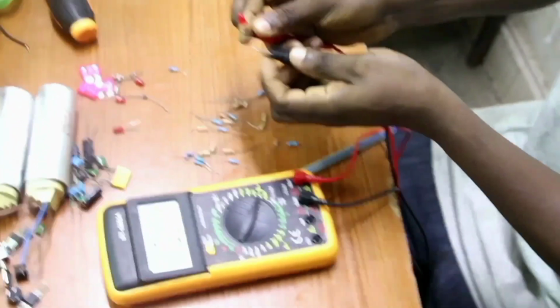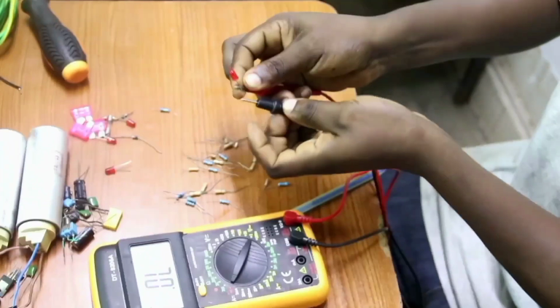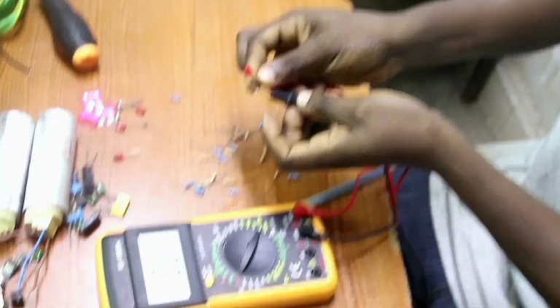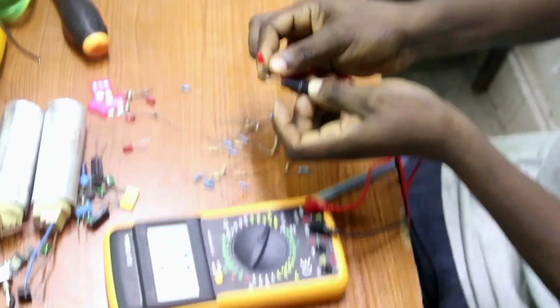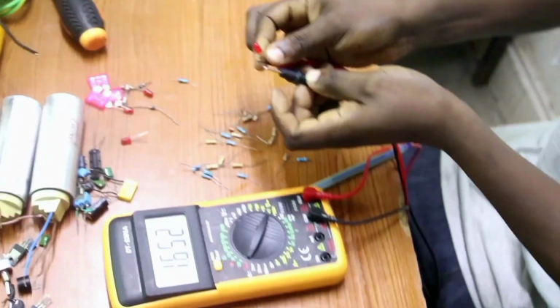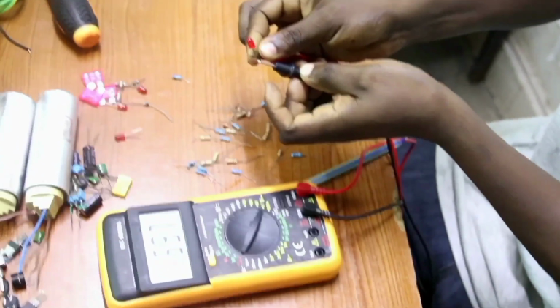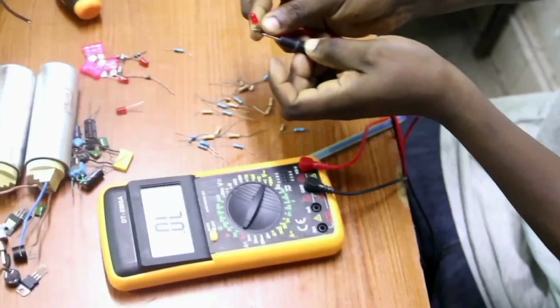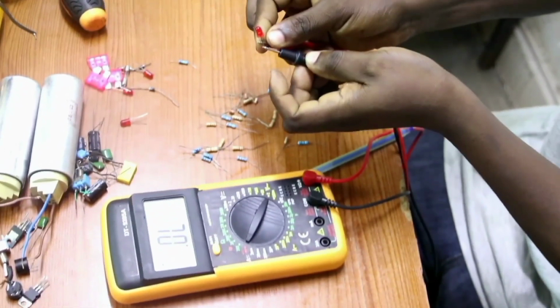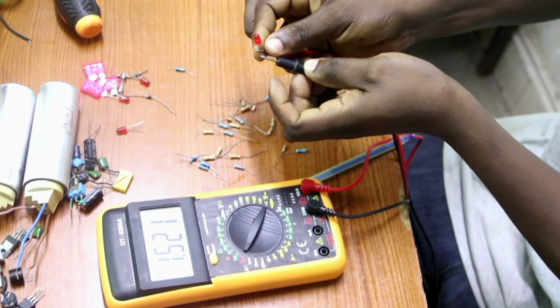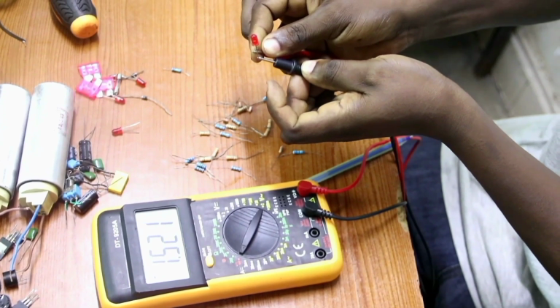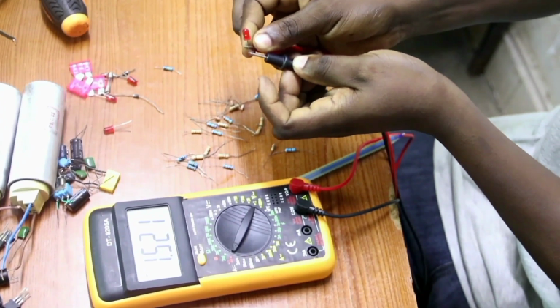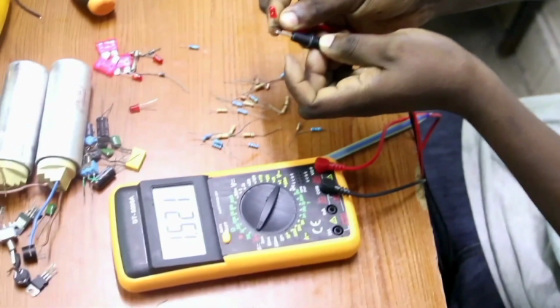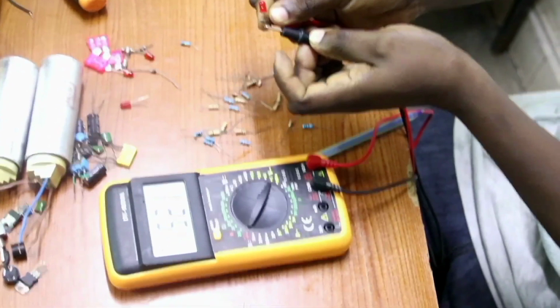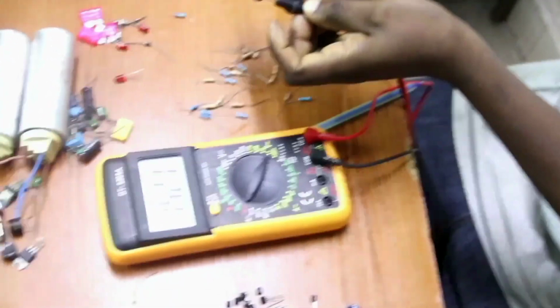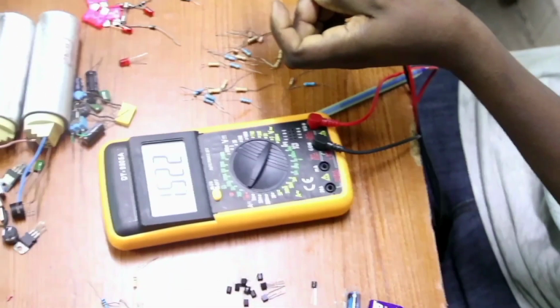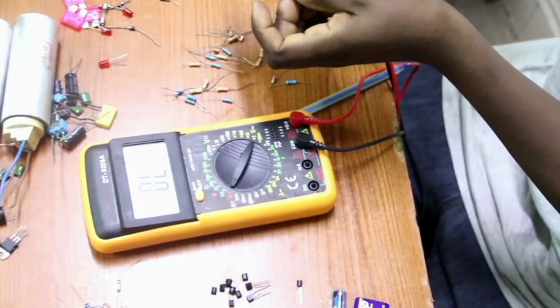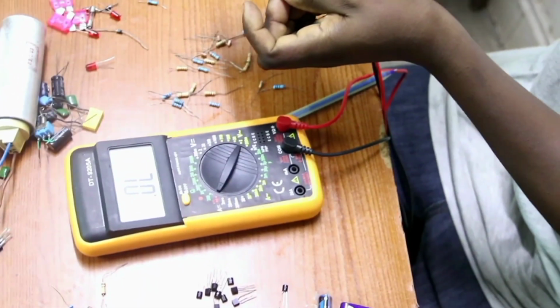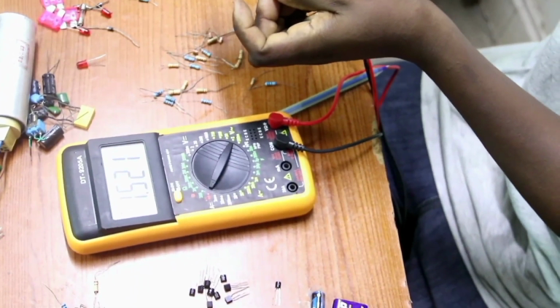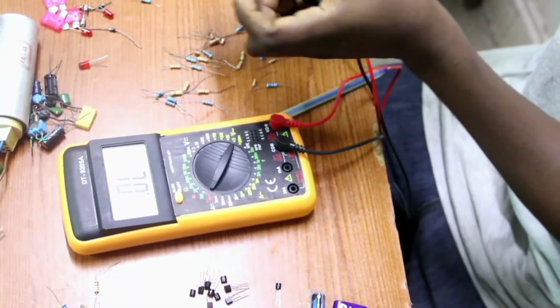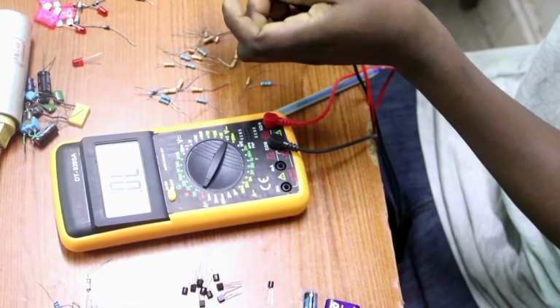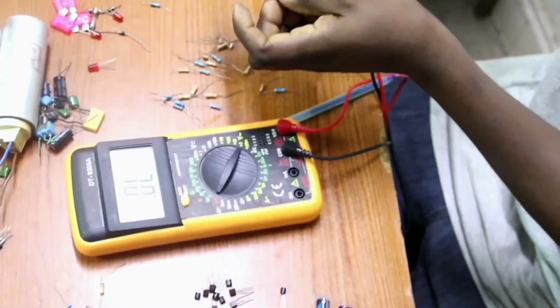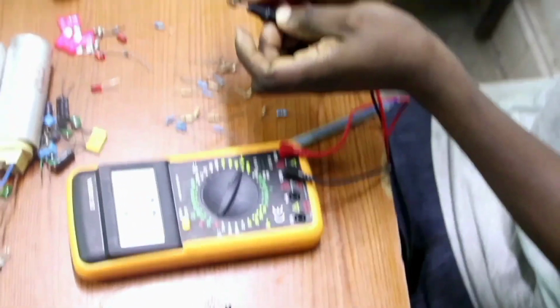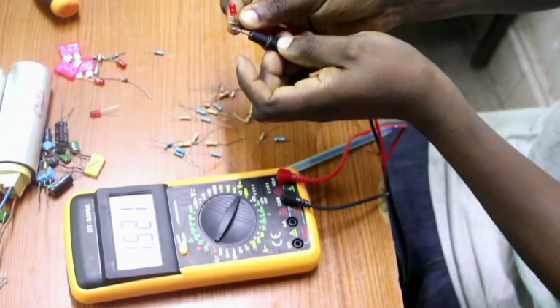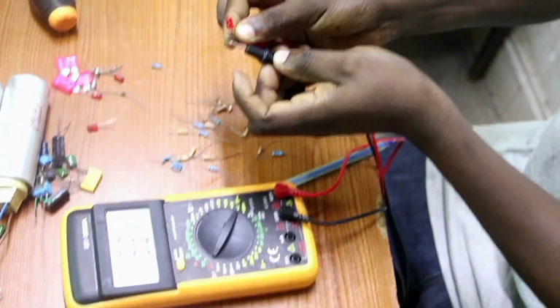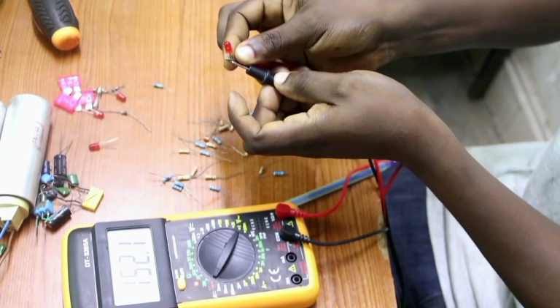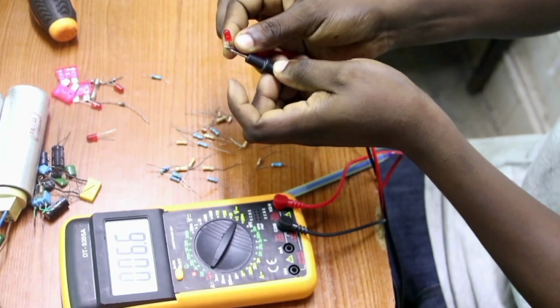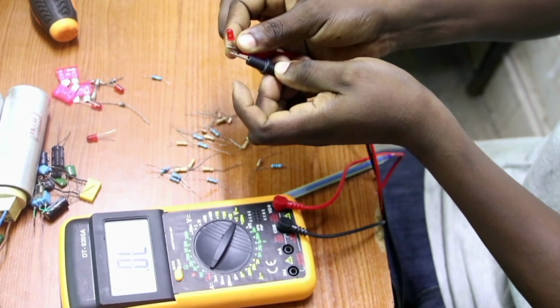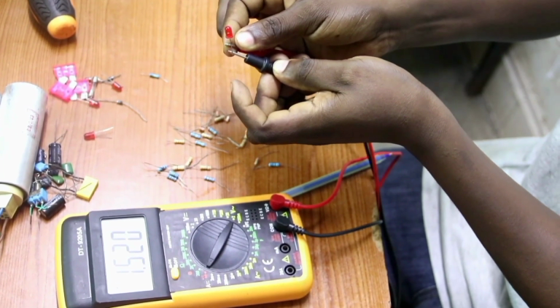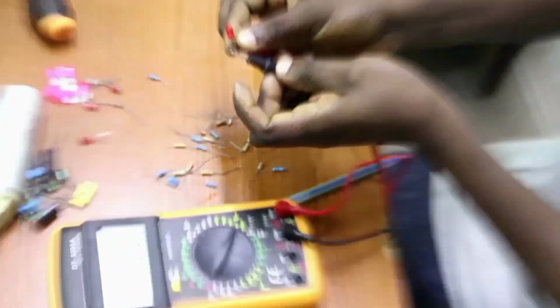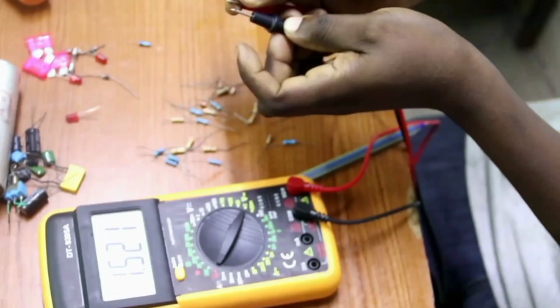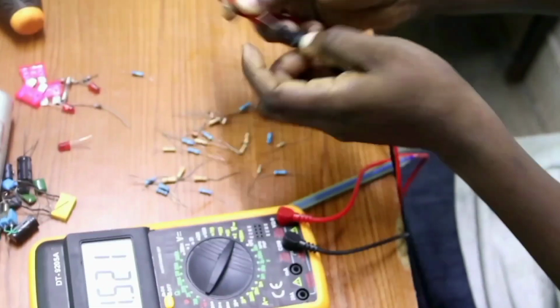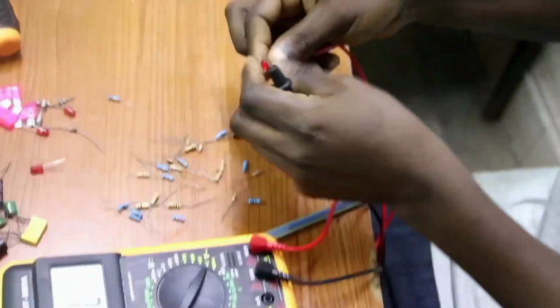This other LED — you can see if it is okay using the diode mode. You can see this LED is very okay — it is giving out light.